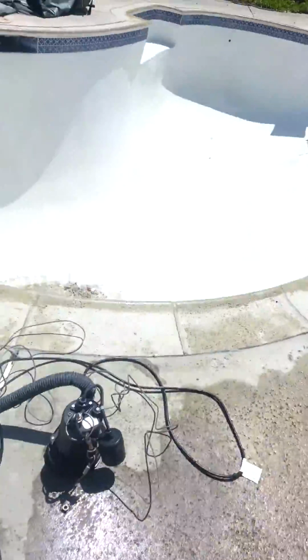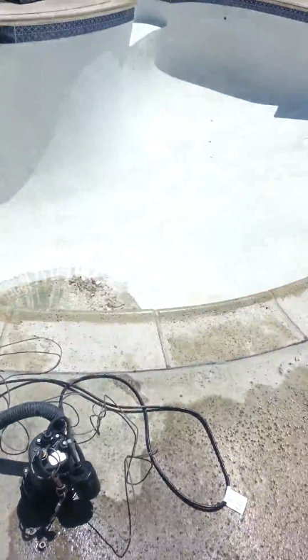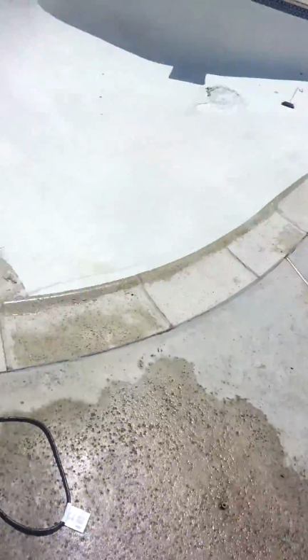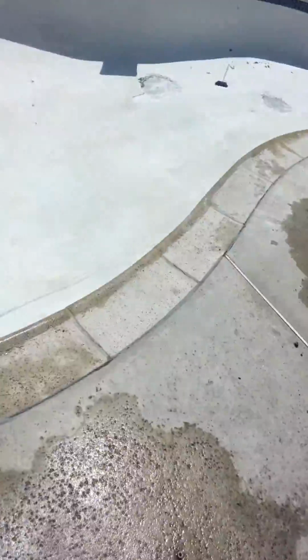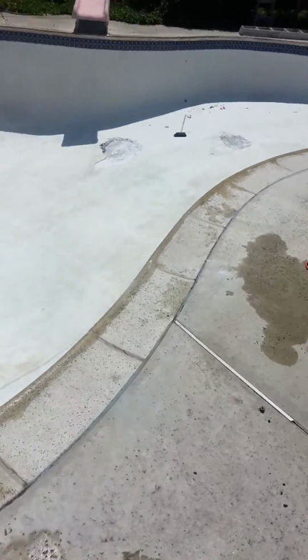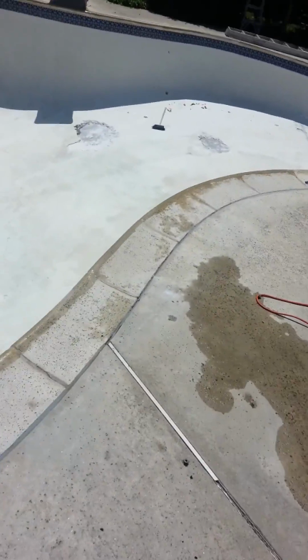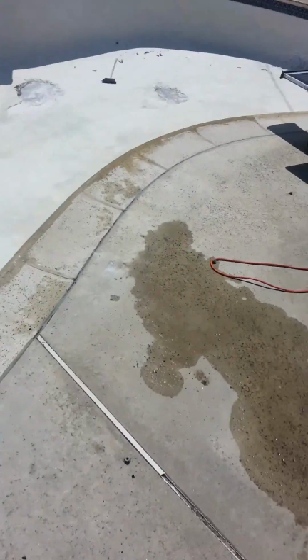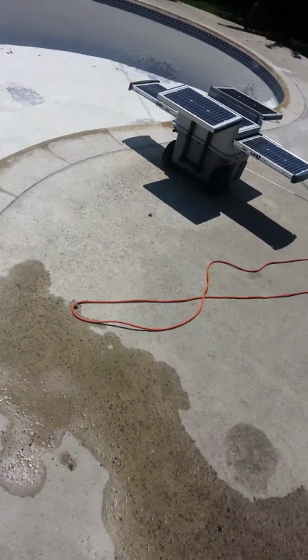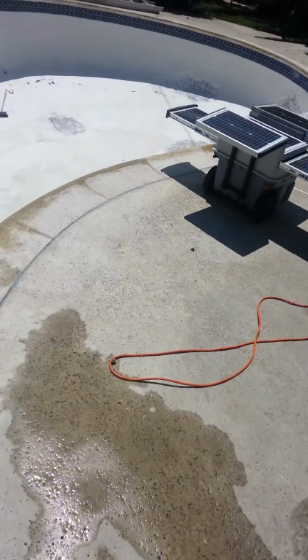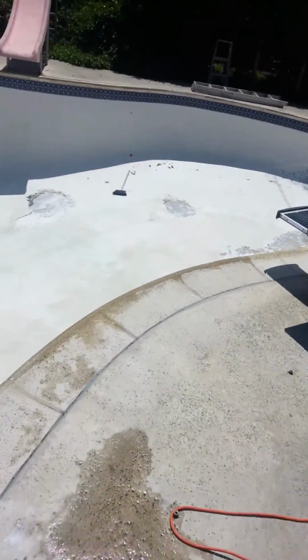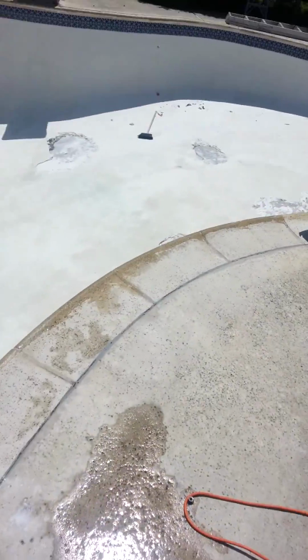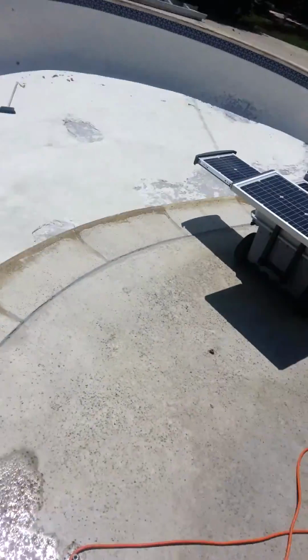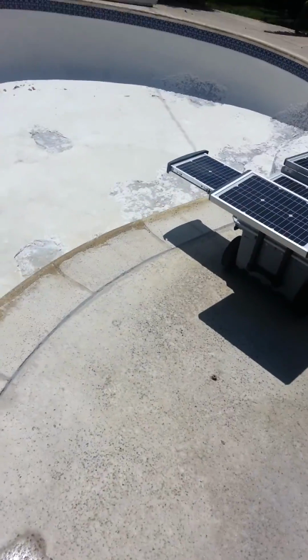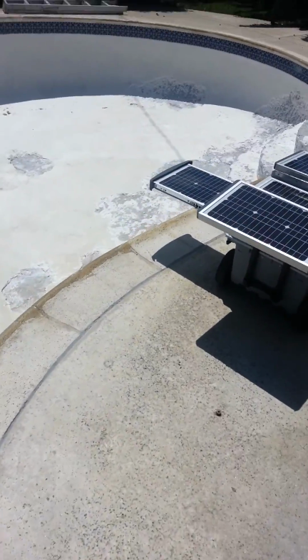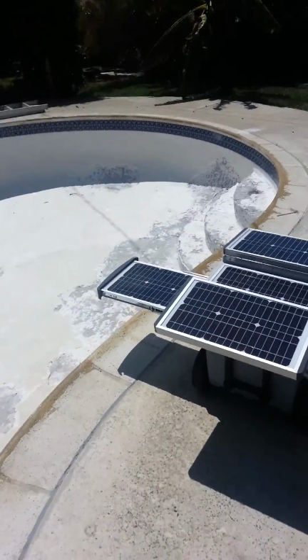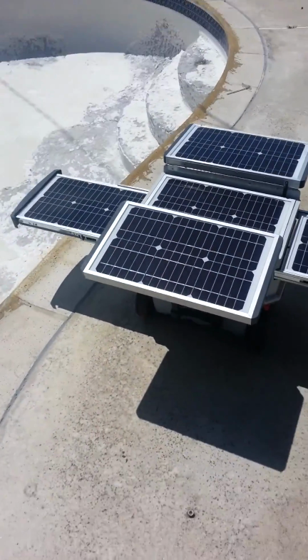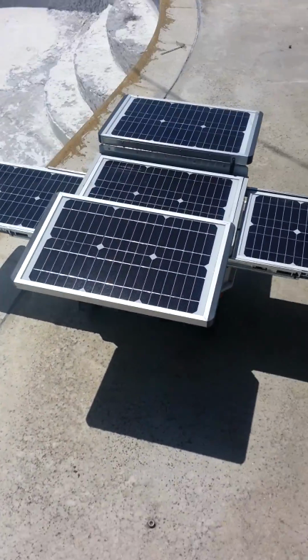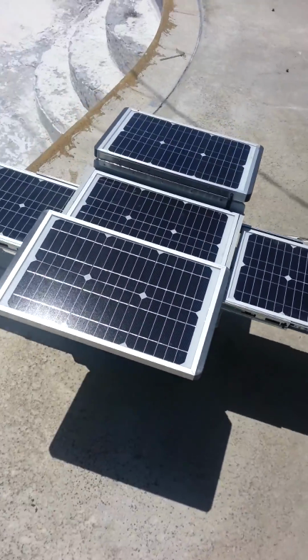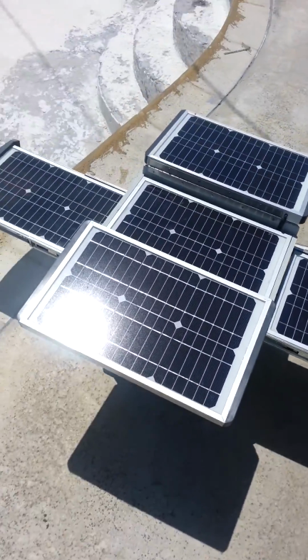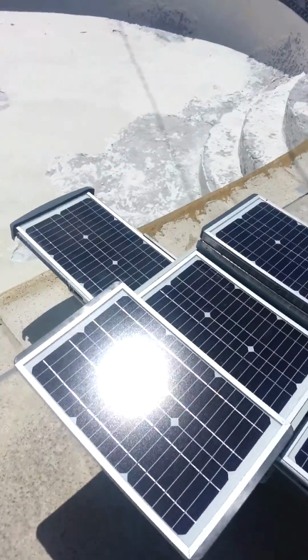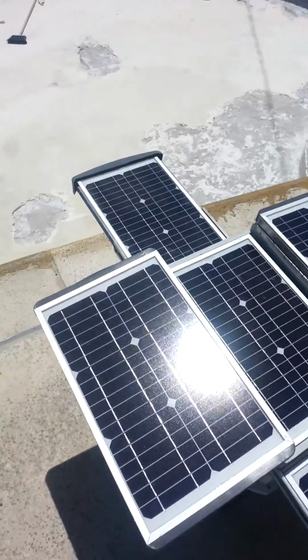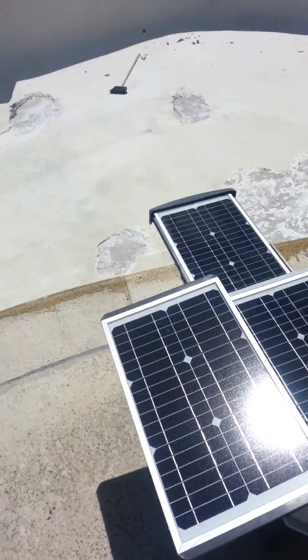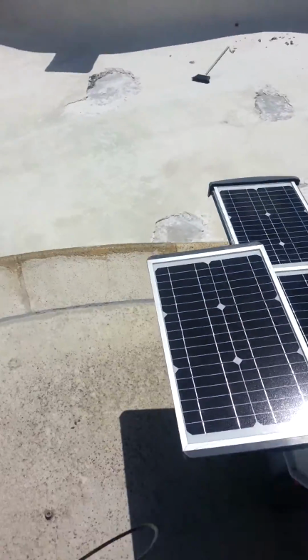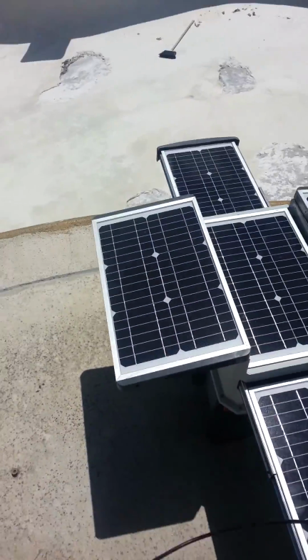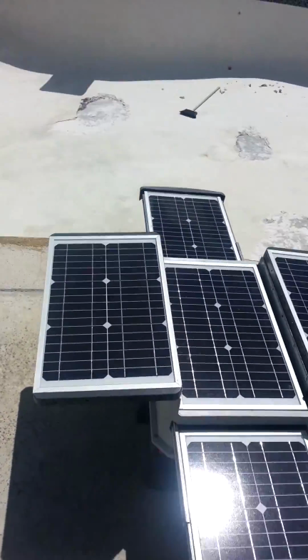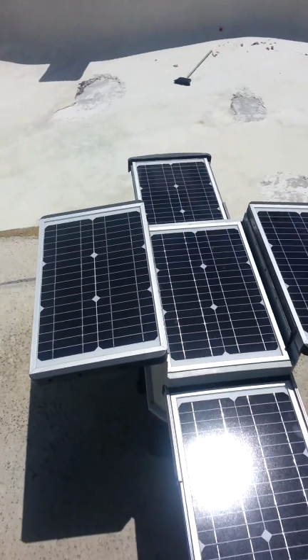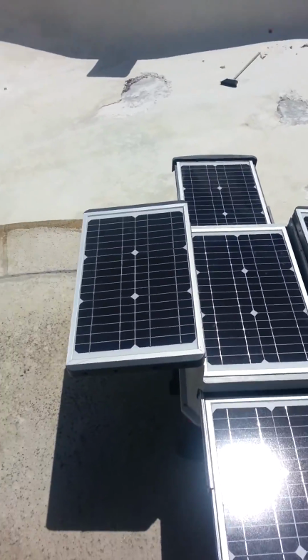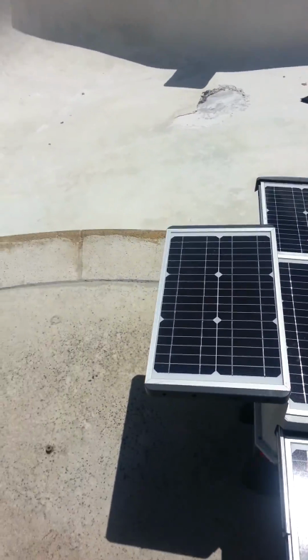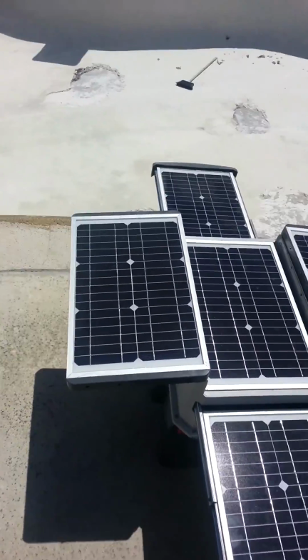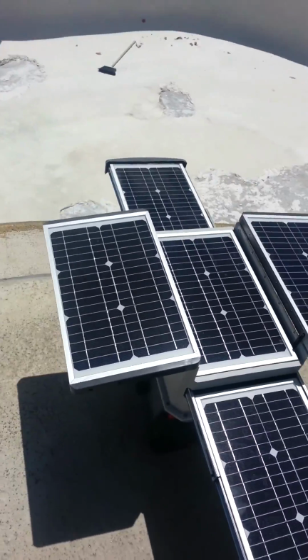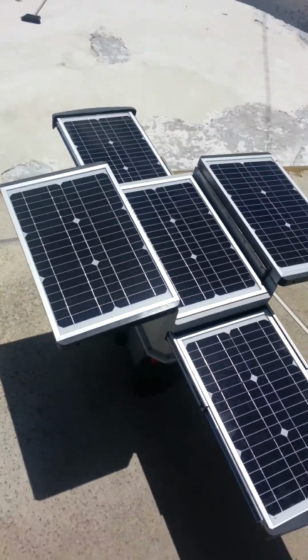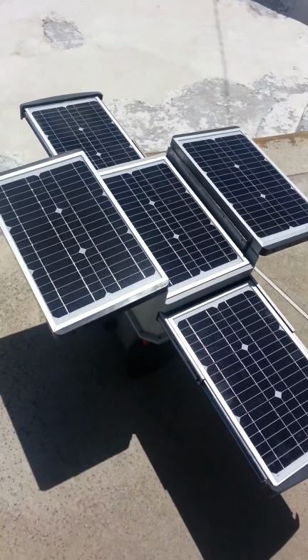Not bad. I'm guessing the battery is full — I can't tell if the battery is full on this — but we got through about three-fourths of the way.